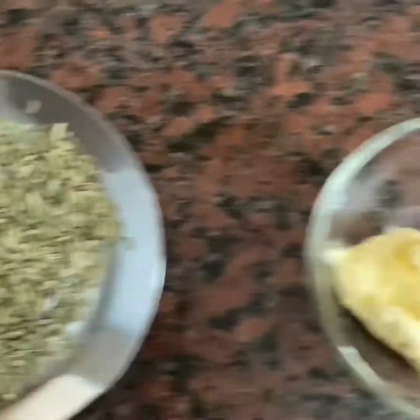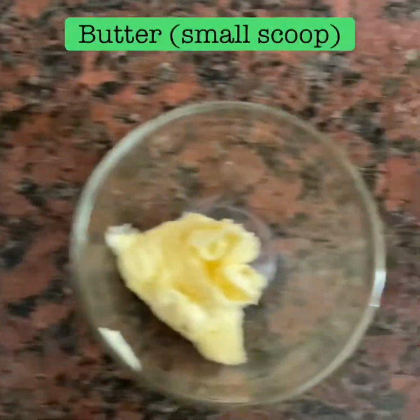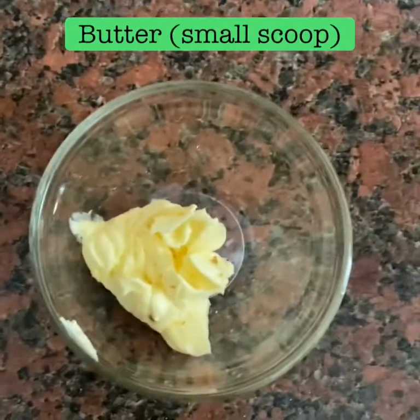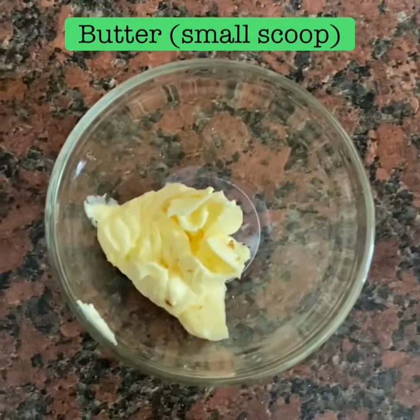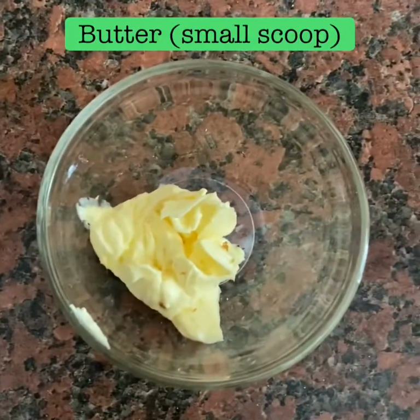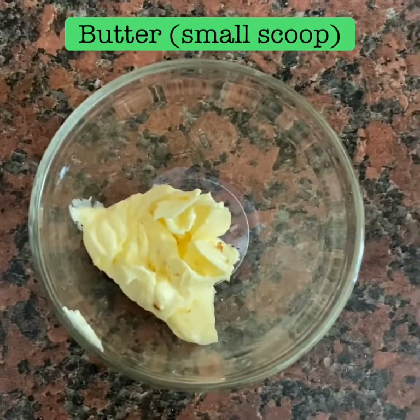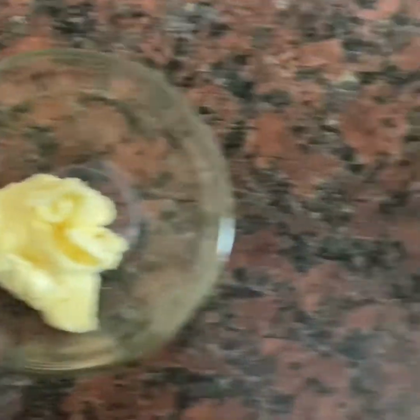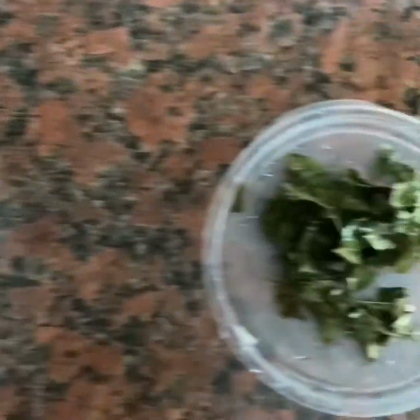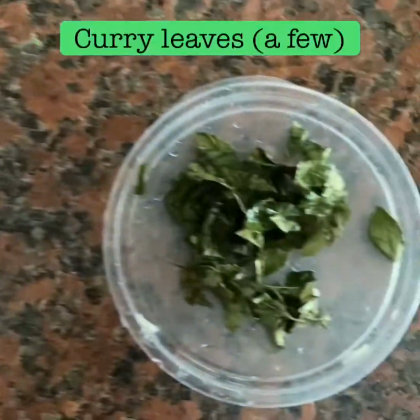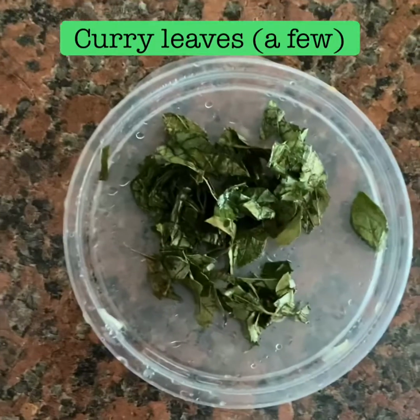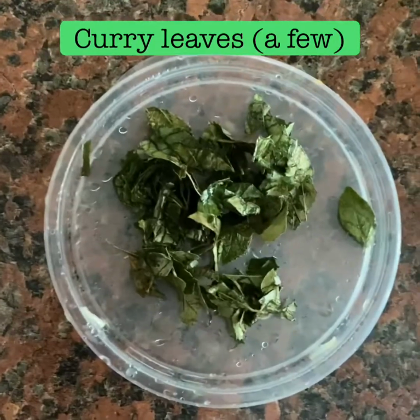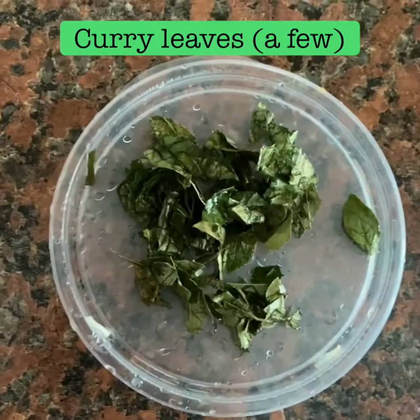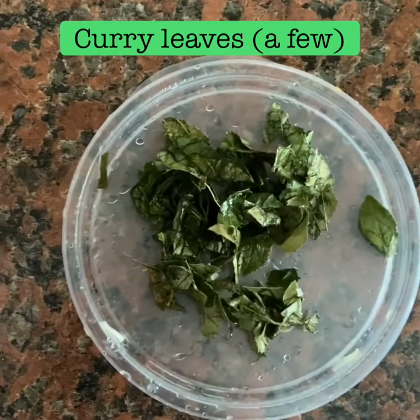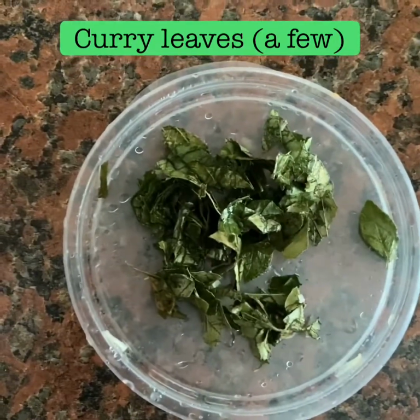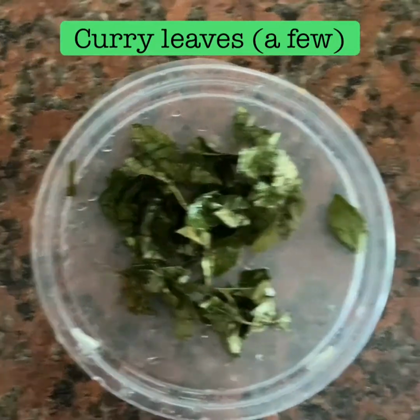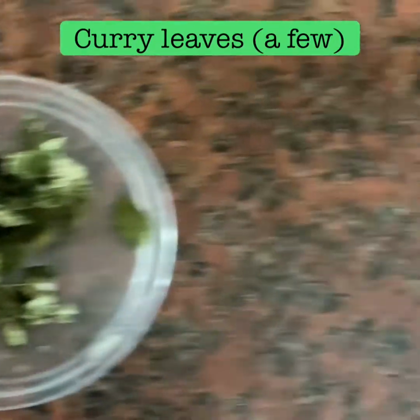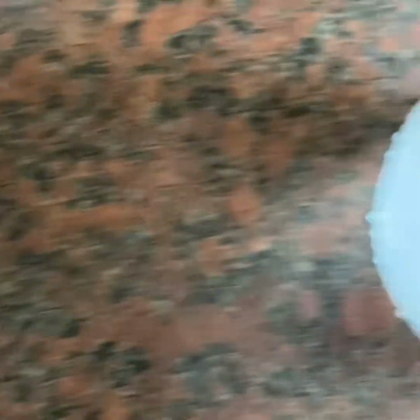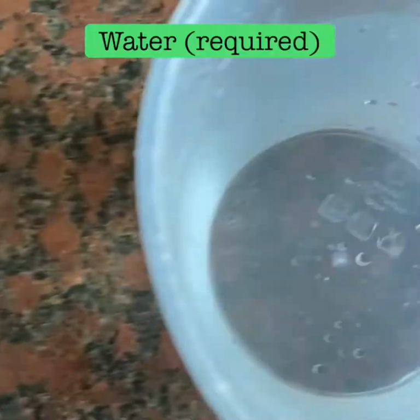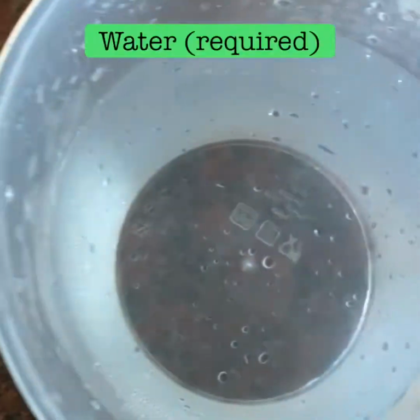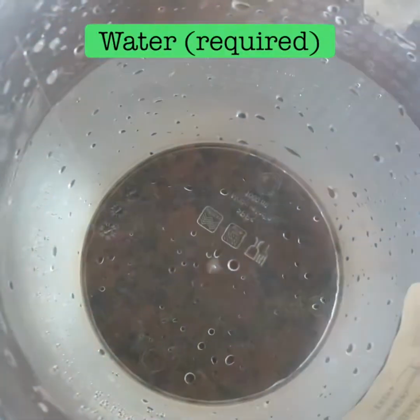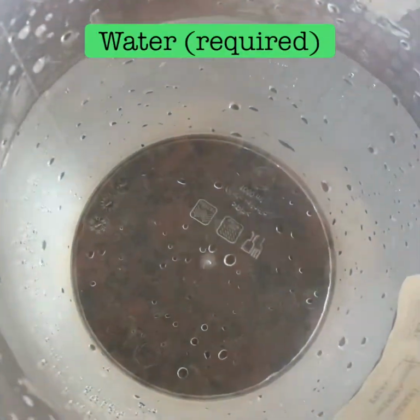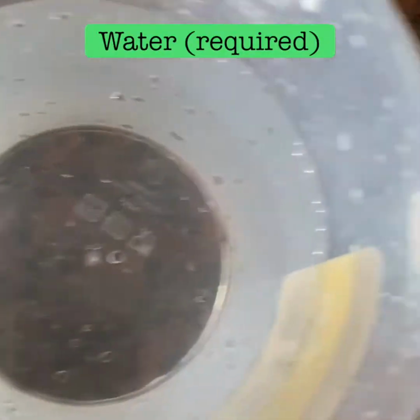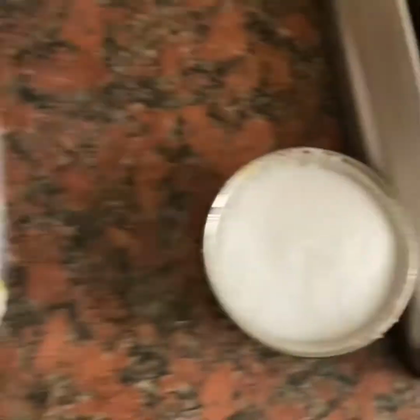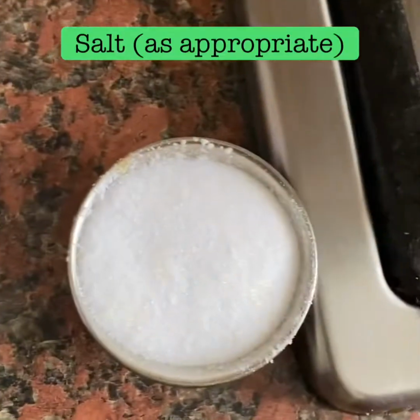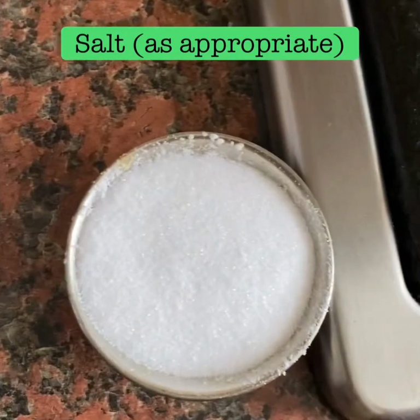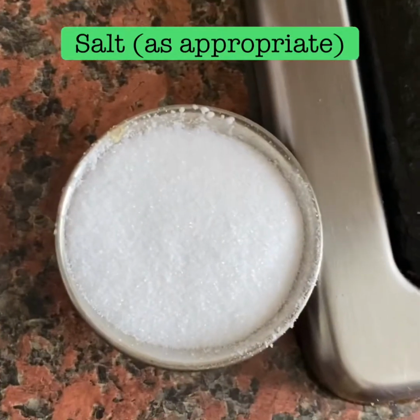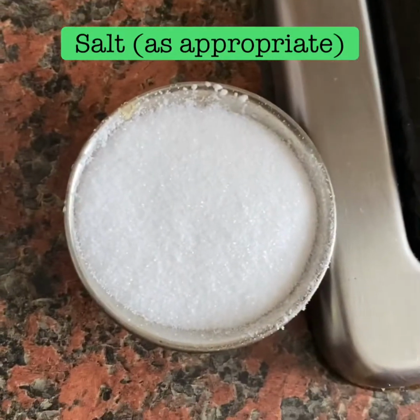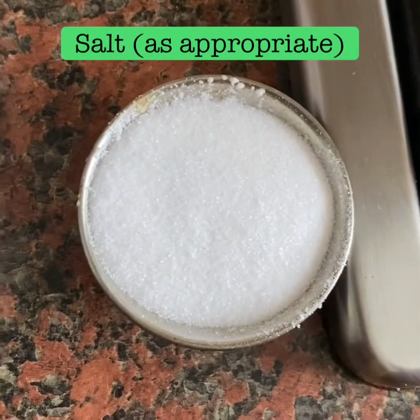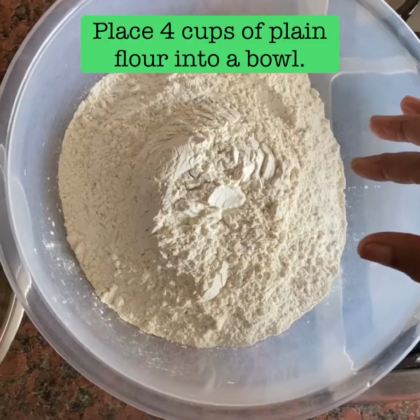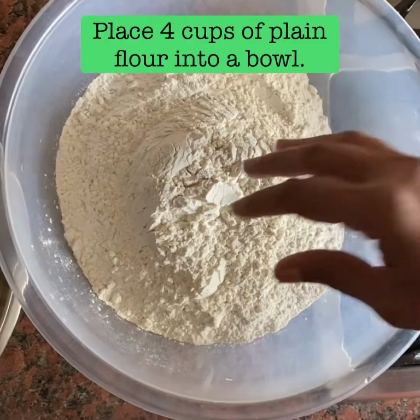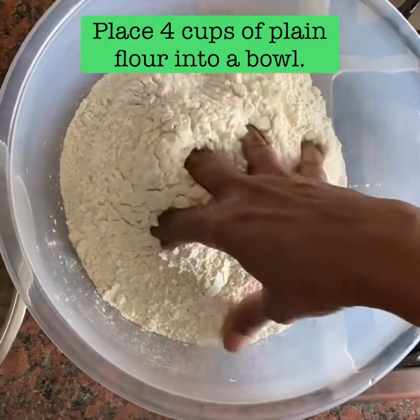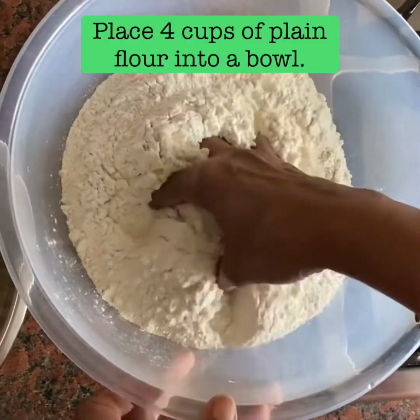1 cup of bread is made. Fill it close to 200g.